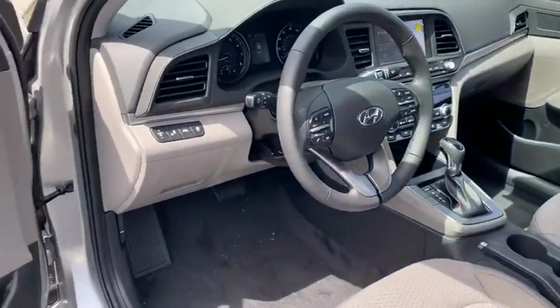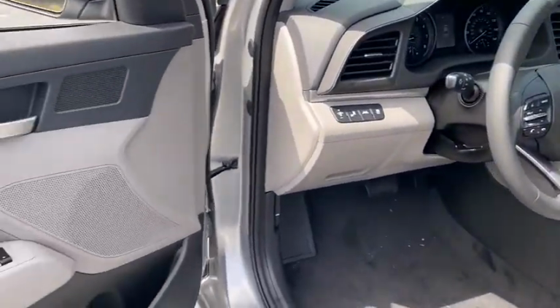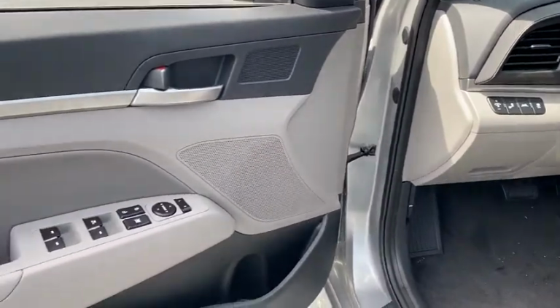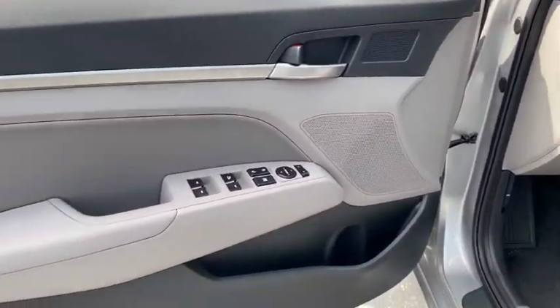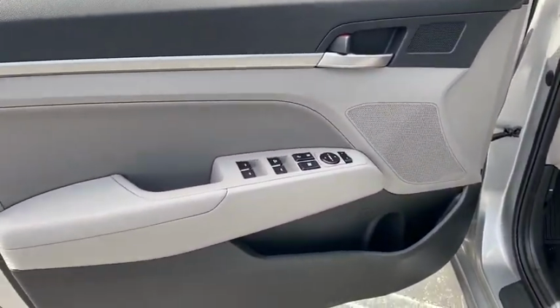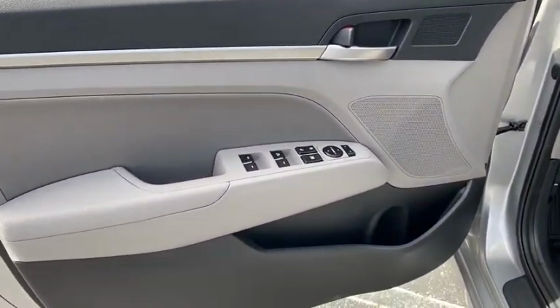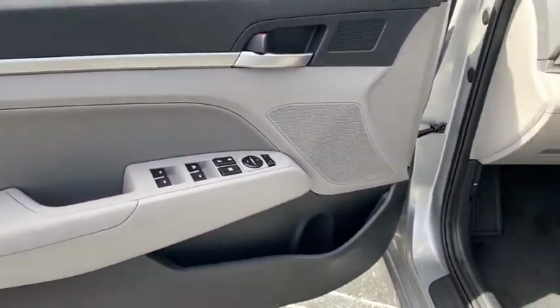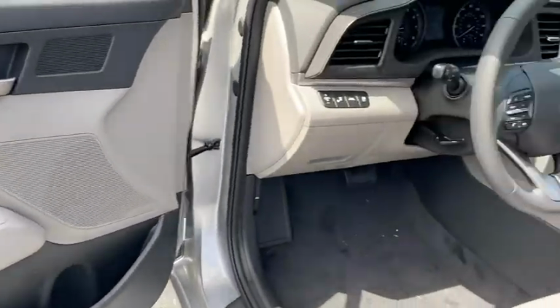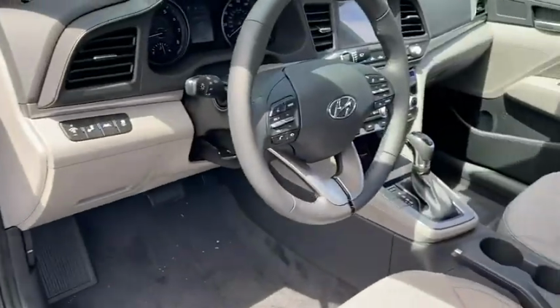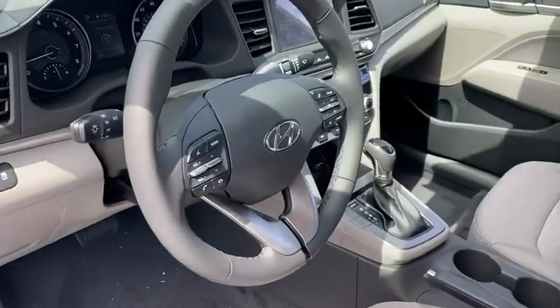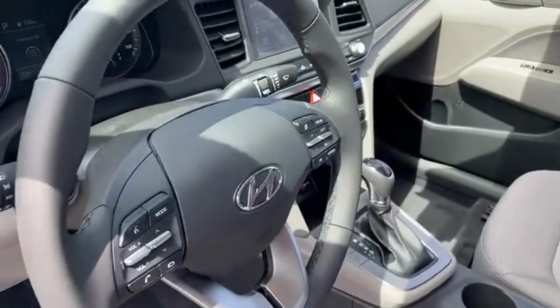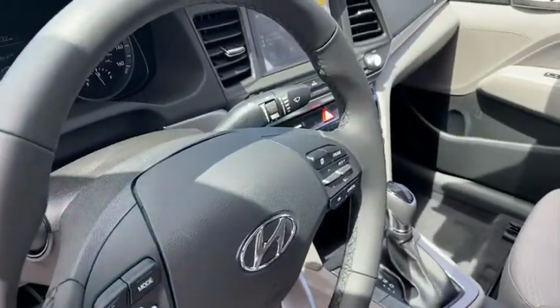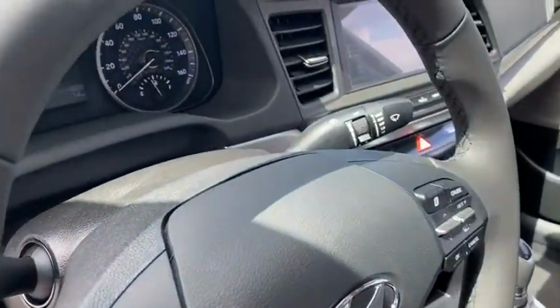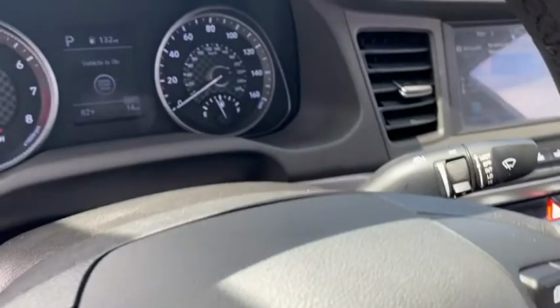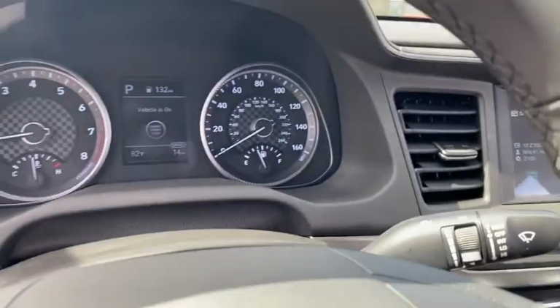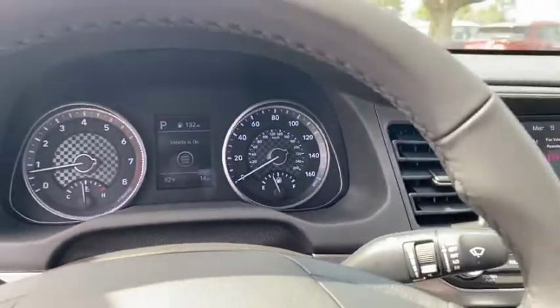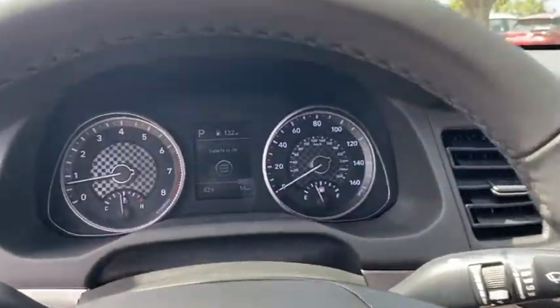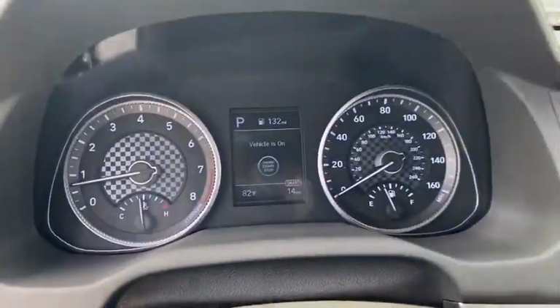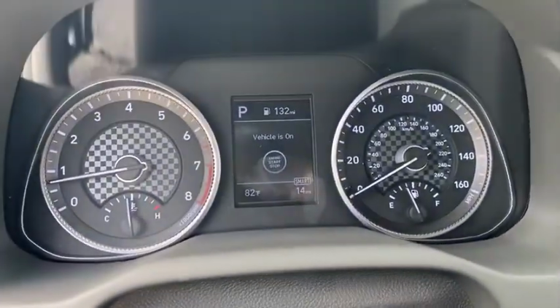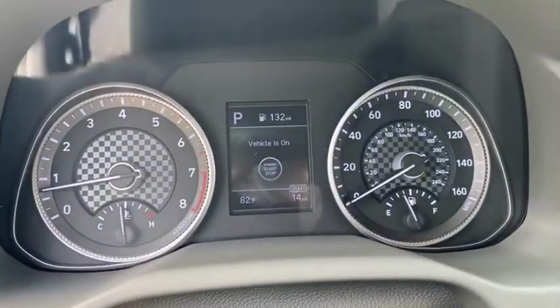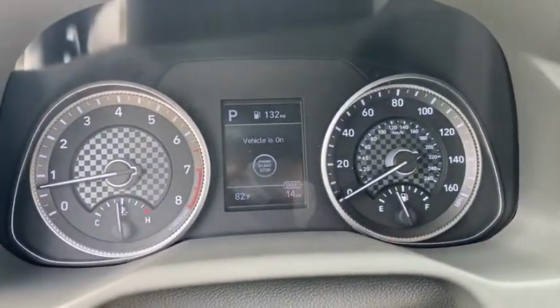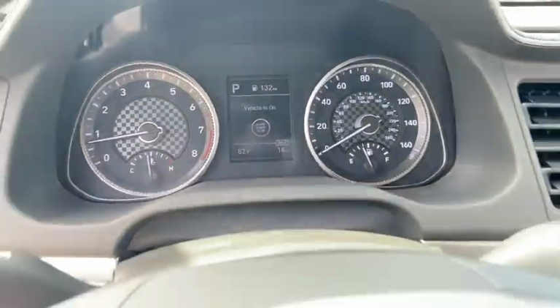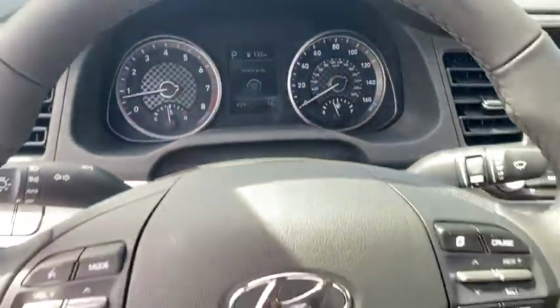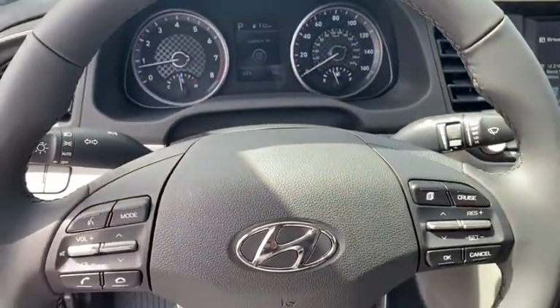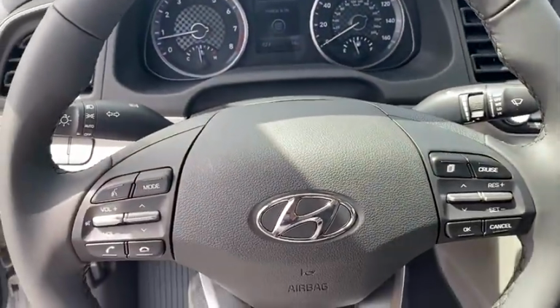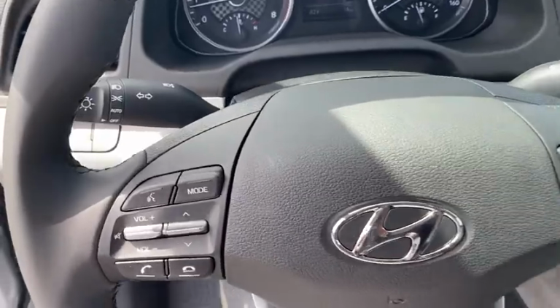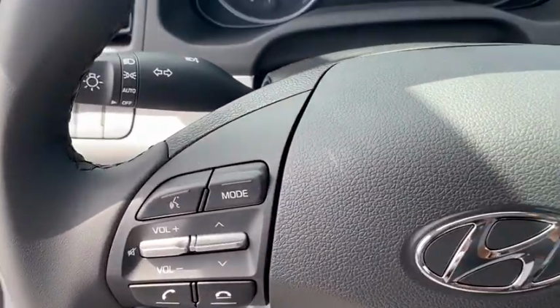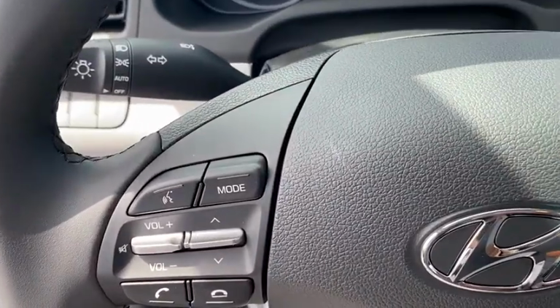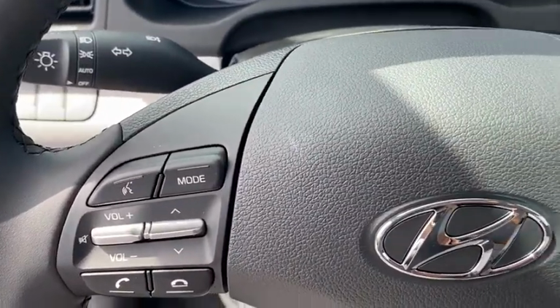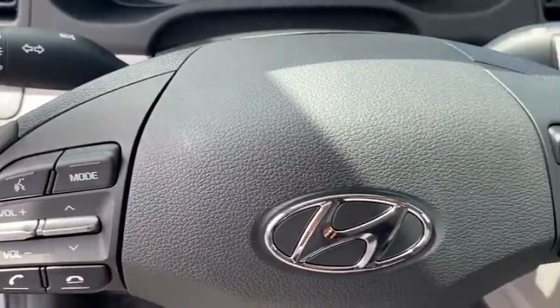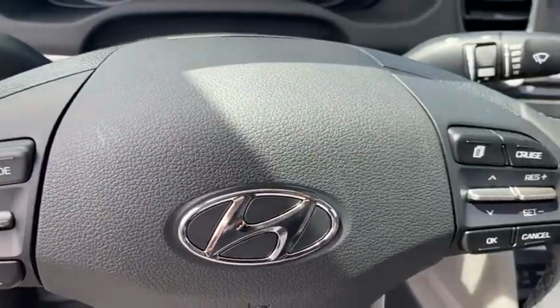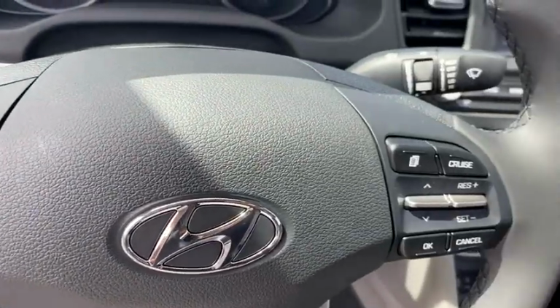Here are some of this vehicle's great options: traction control, dual airbags, power steering, four-wheel disc brakes, trip computer, security system, electronic stability control, rear window defroster, power windows, heated front seat.